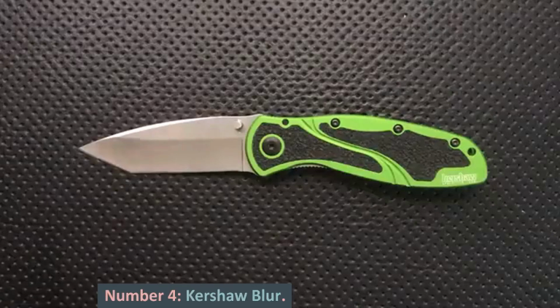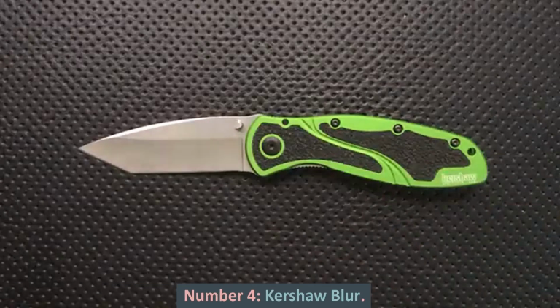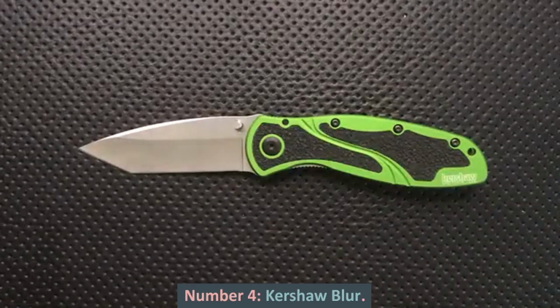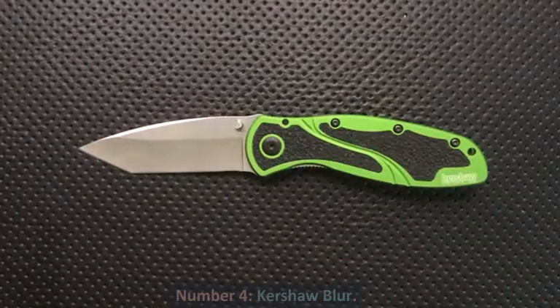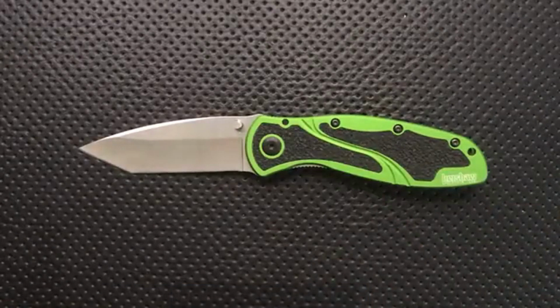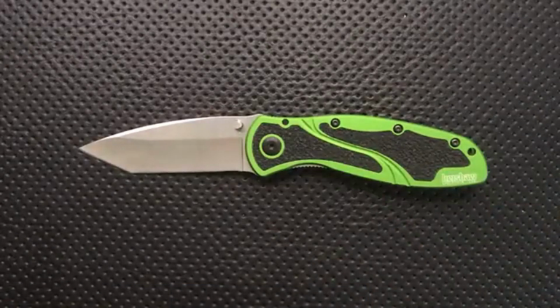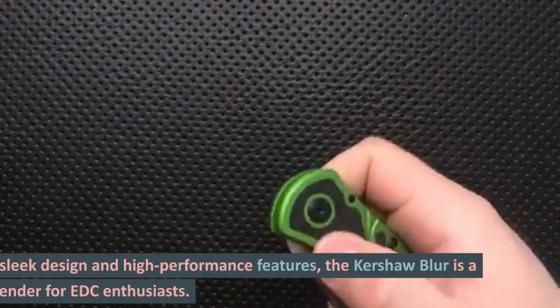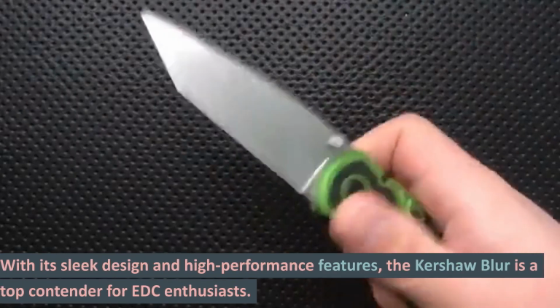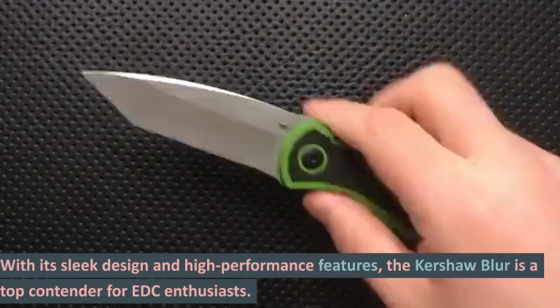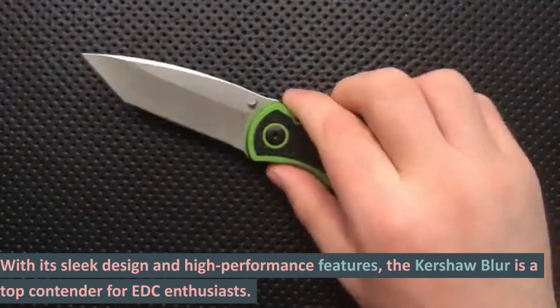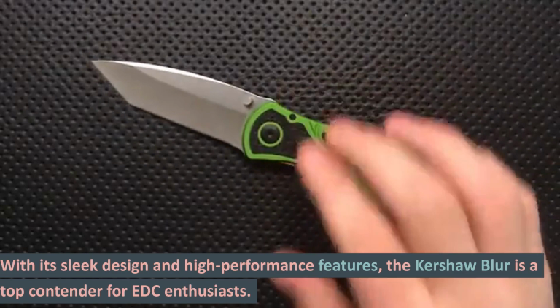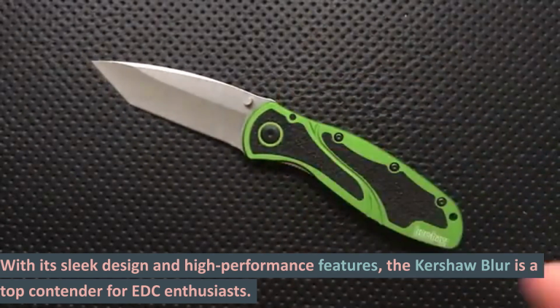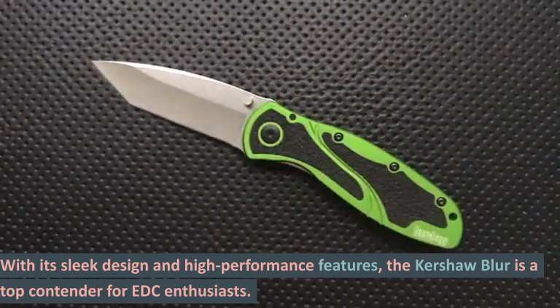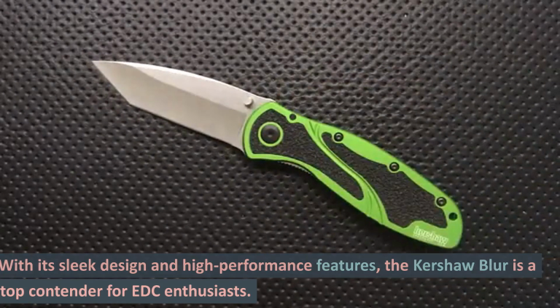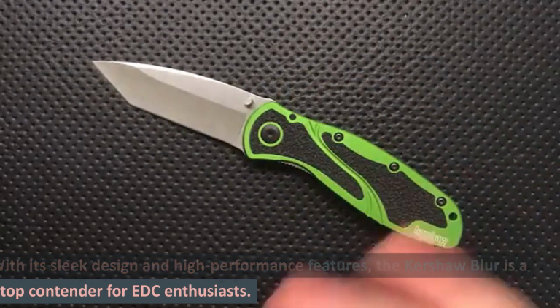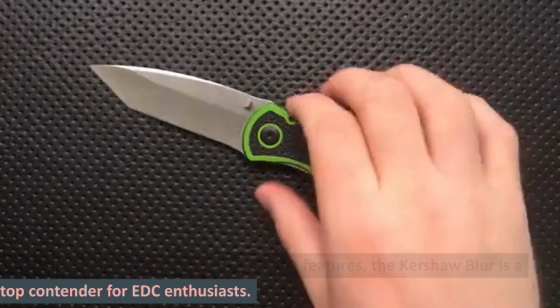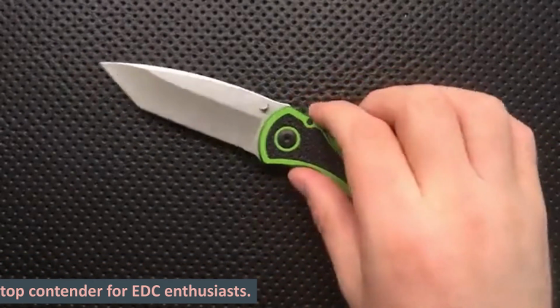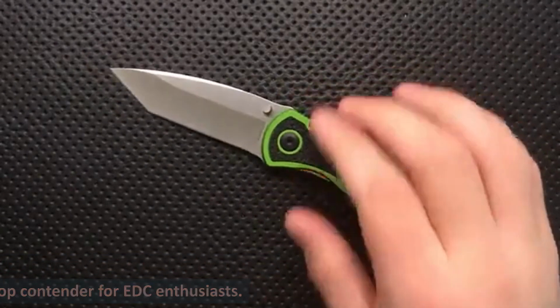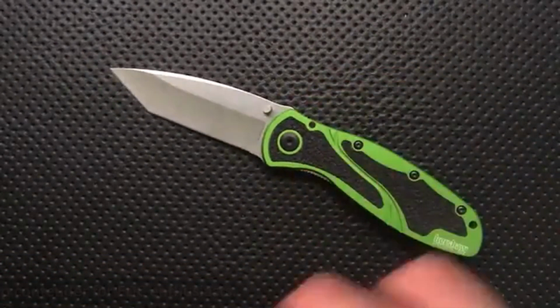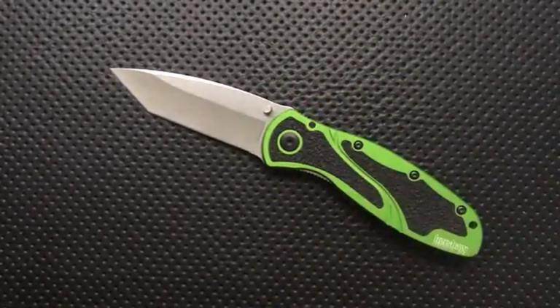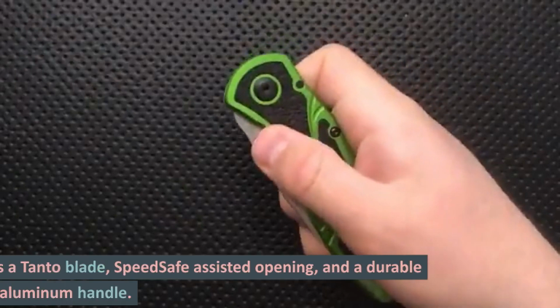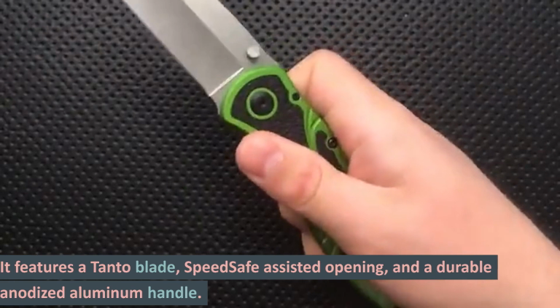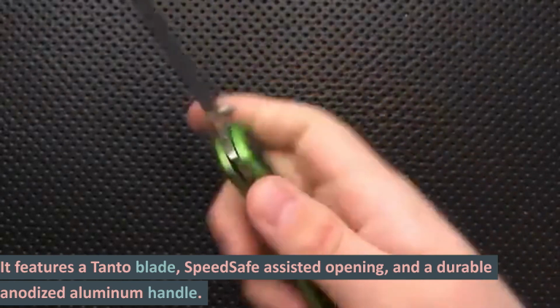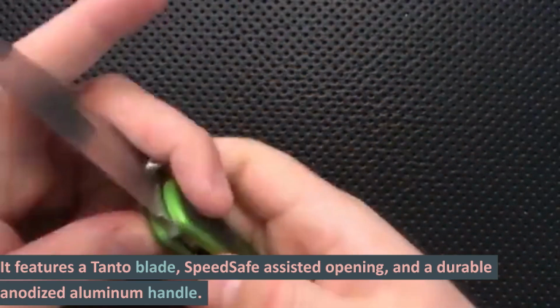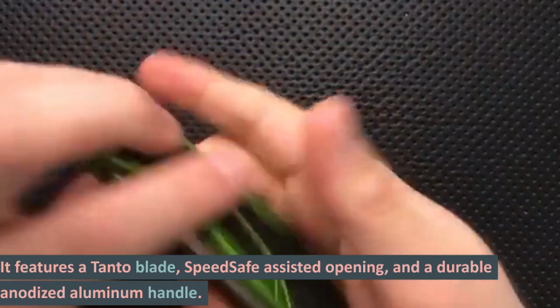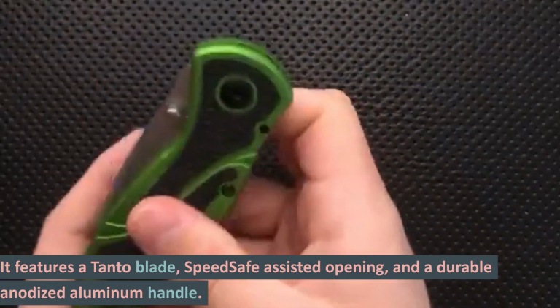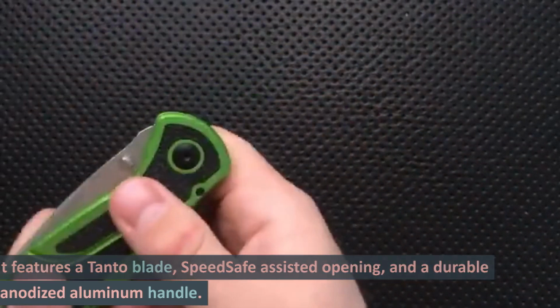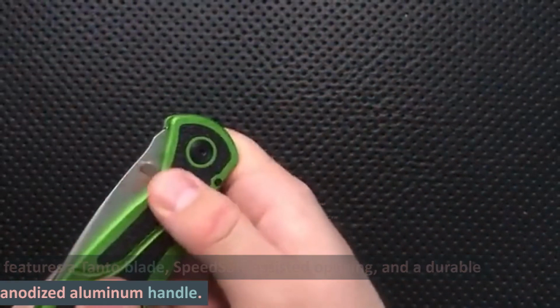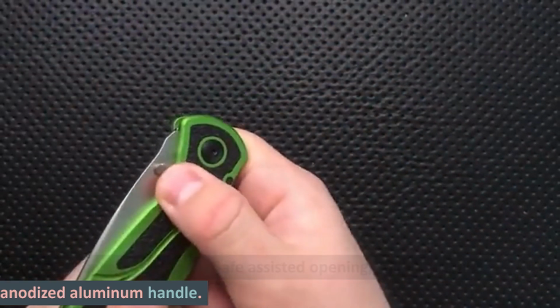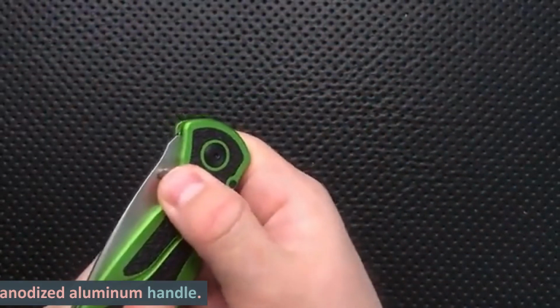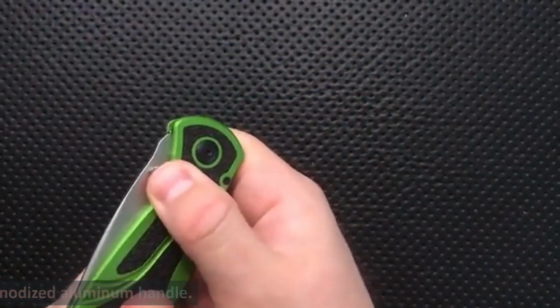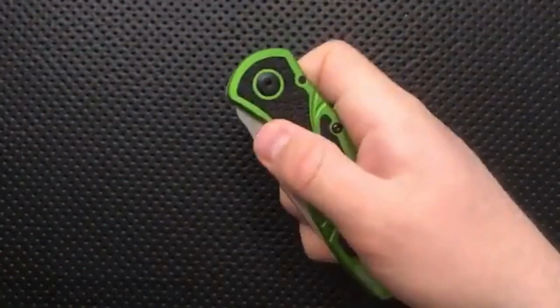Number 4: Kershaw Blur. With its sleek design and high-performance features, the Kershaw Blur is a top contender for EDC enthusiasts. It features a Tanto blade, SpeedSafe assisted opening, and a durable anodized aluminum handle.